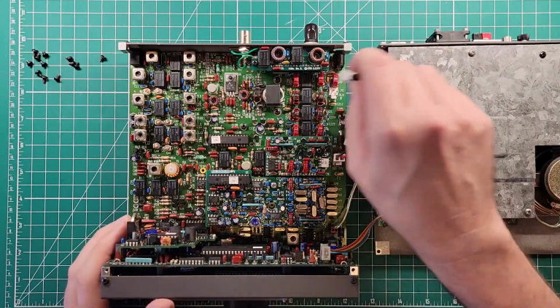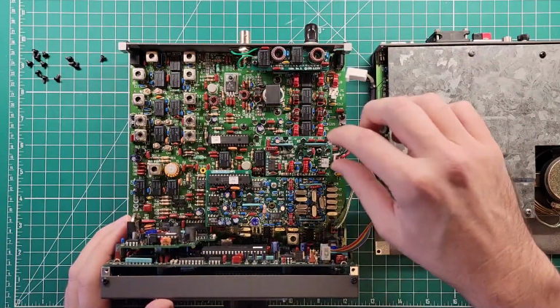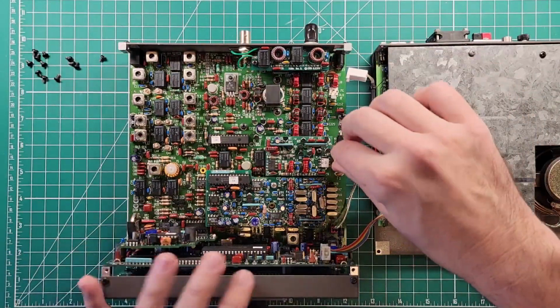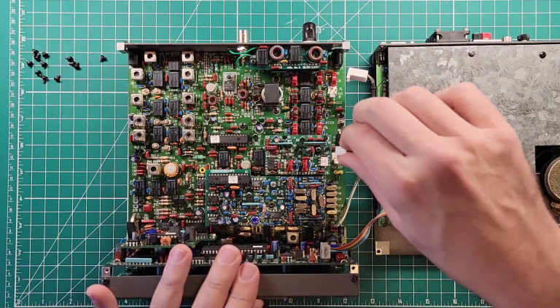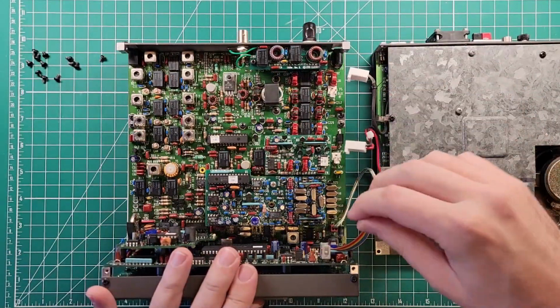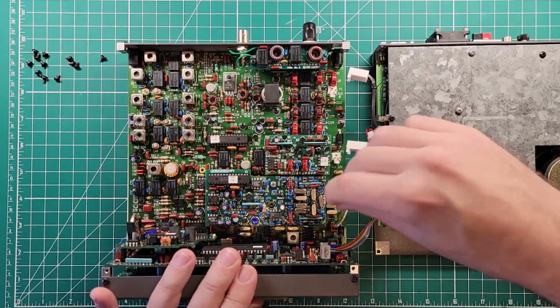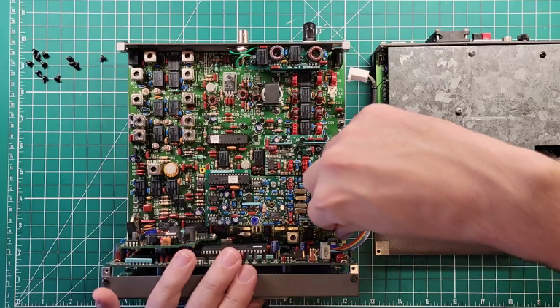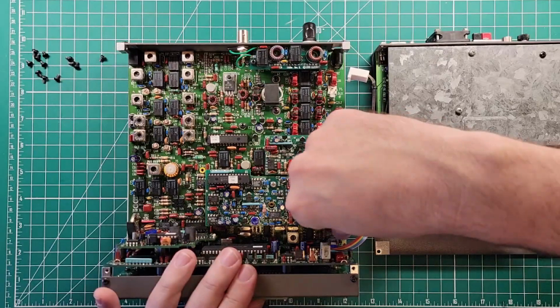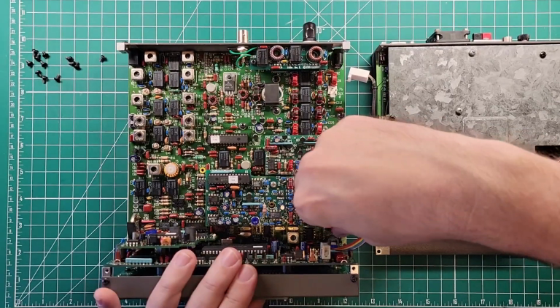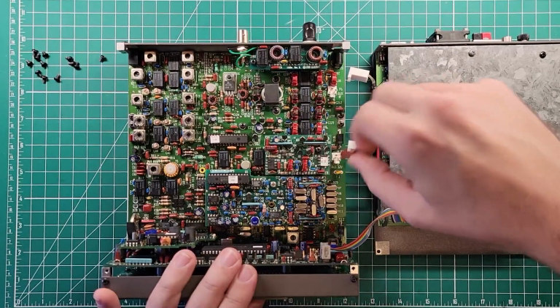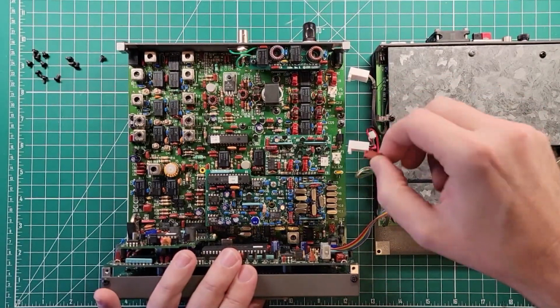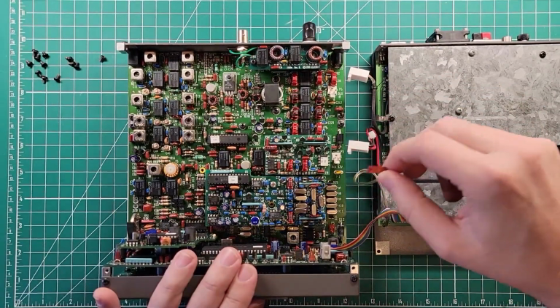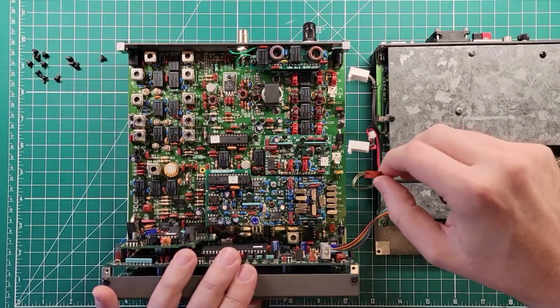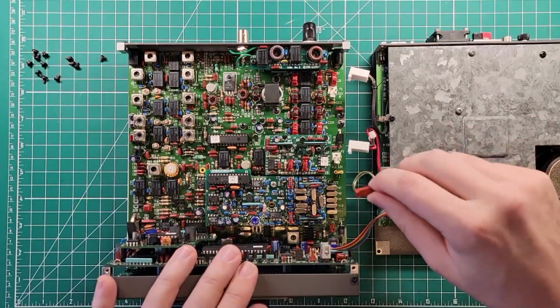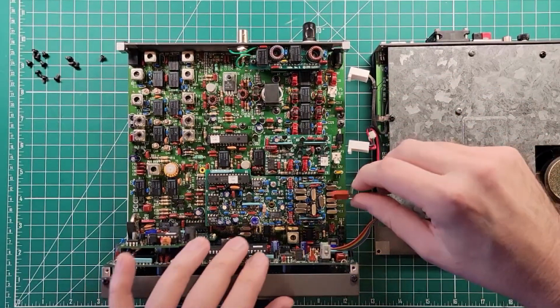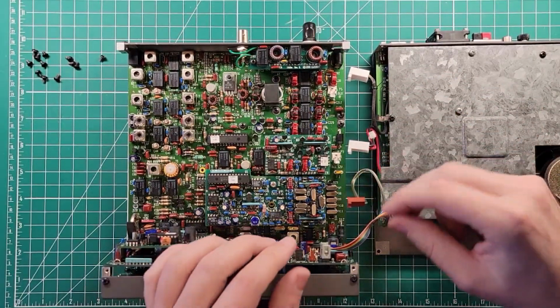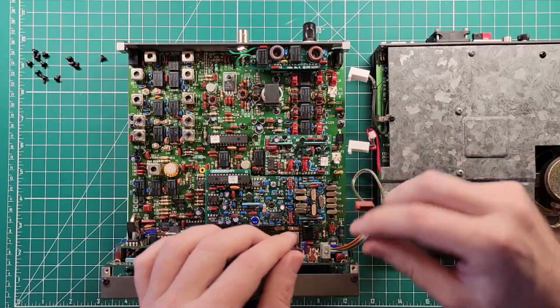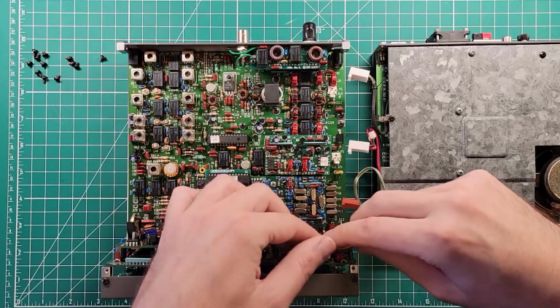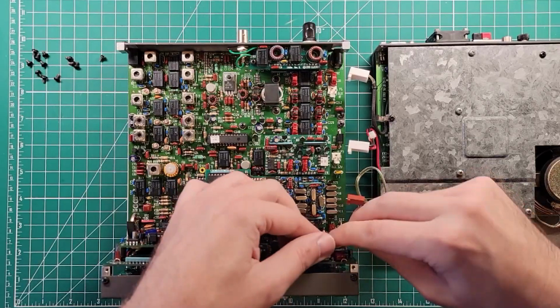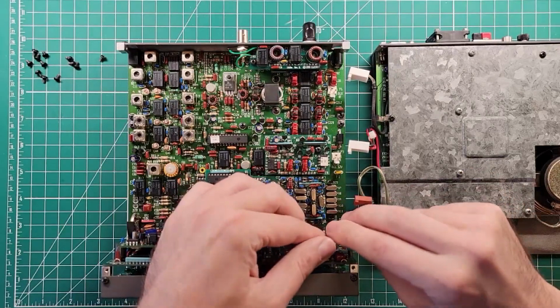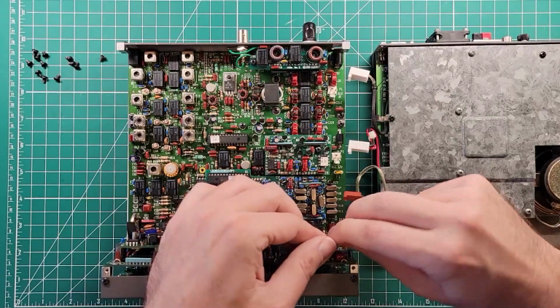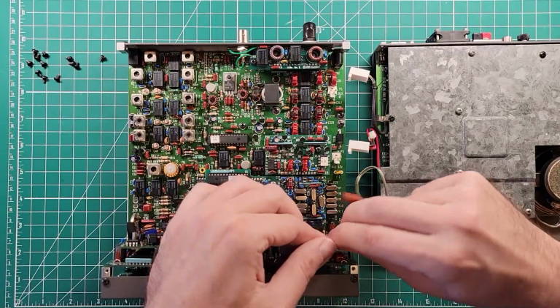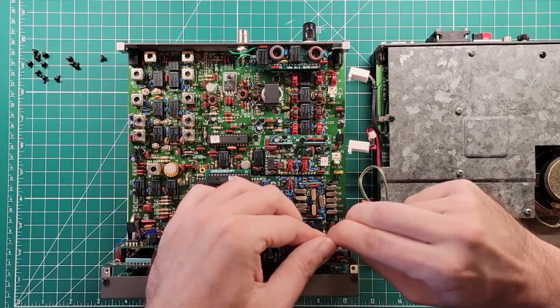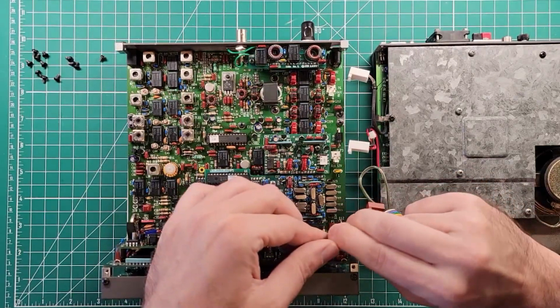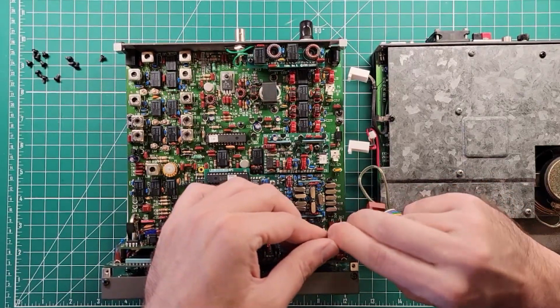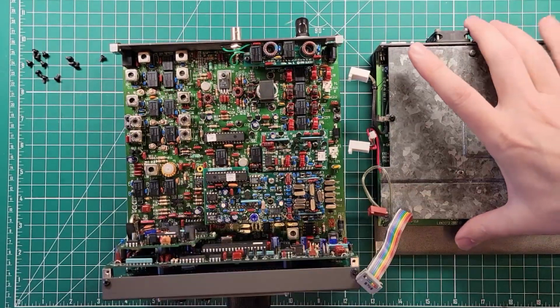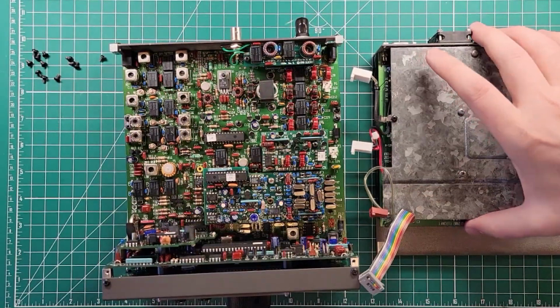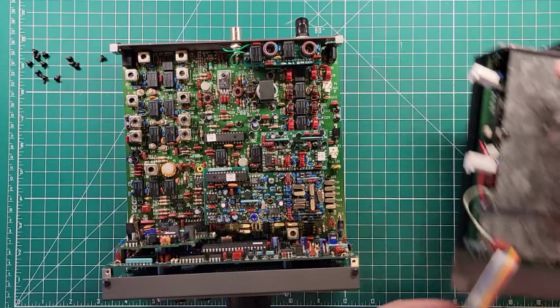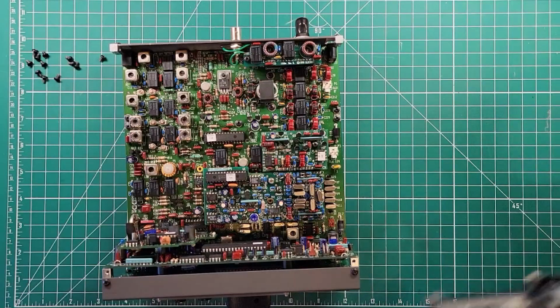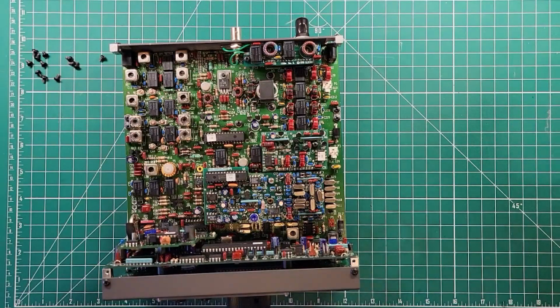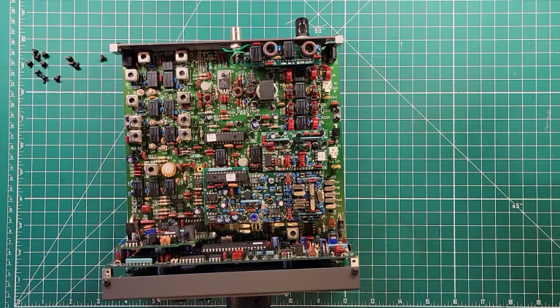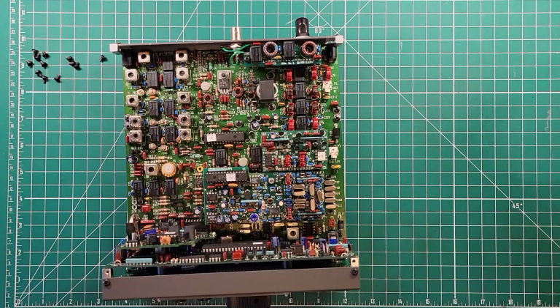But also, it comes apart very easily by pulling off the auxiliary RF, the regular 12-volt power, the speaker wire, and then this control ribbon cable on the top. And now the amplifier is out of the way for us.